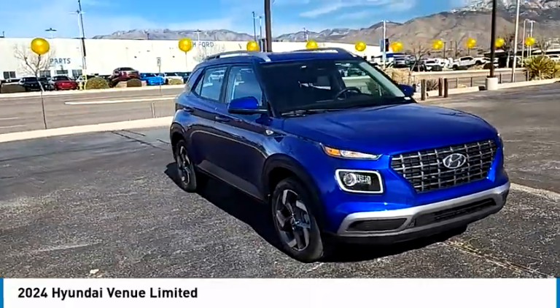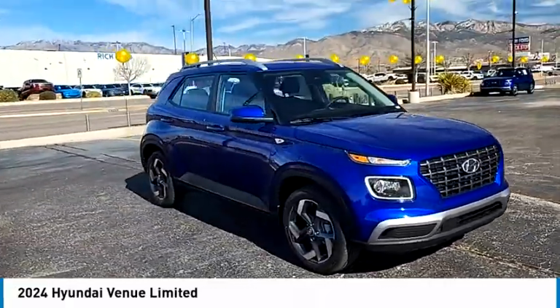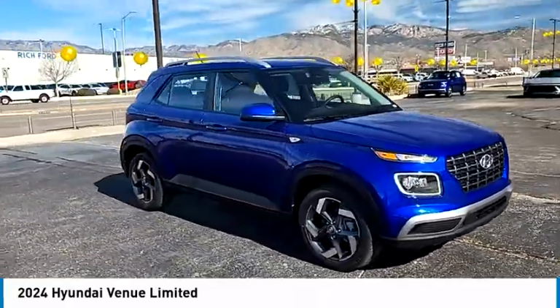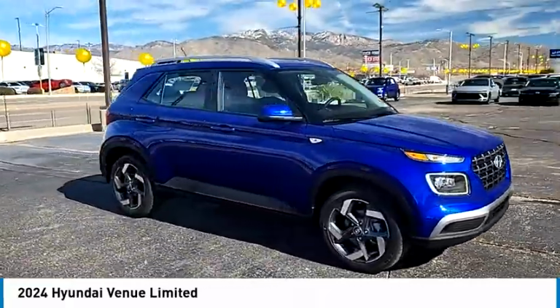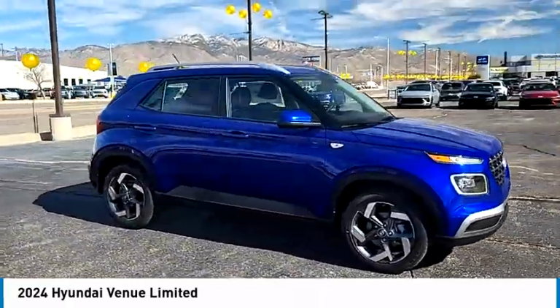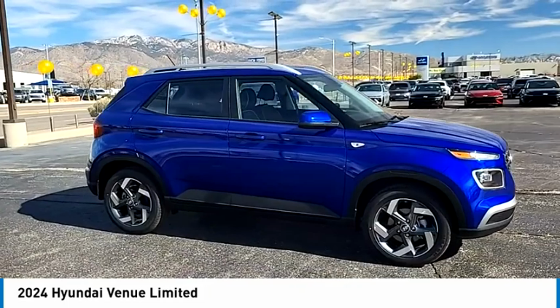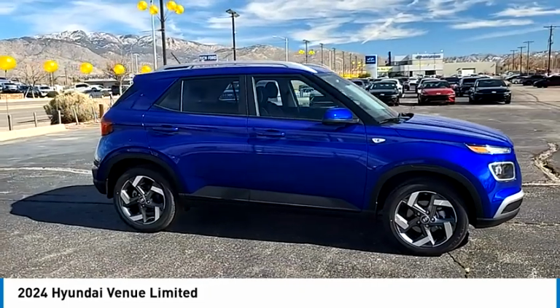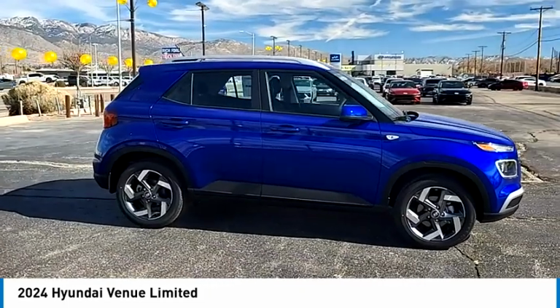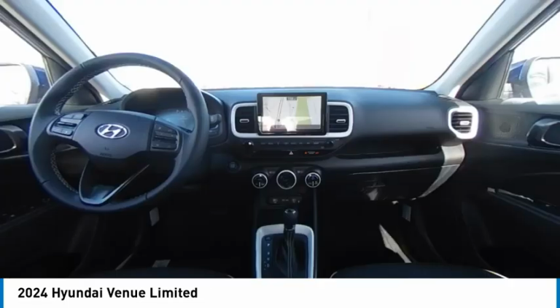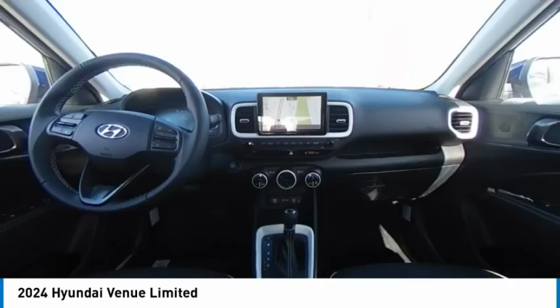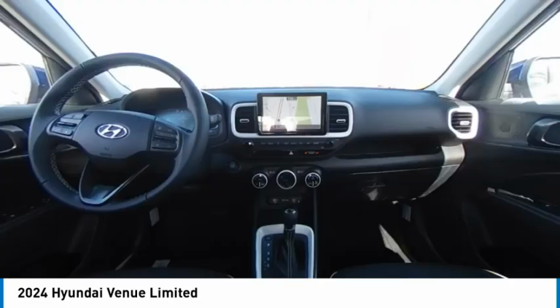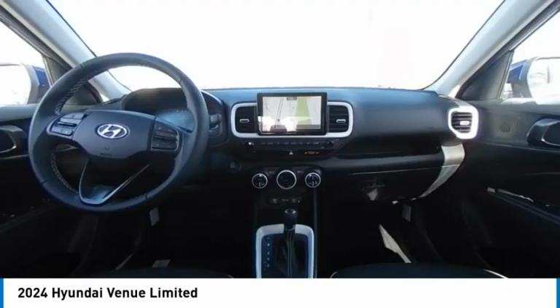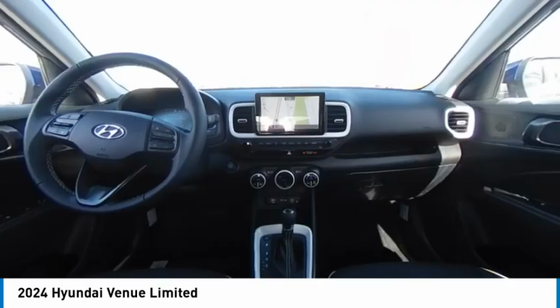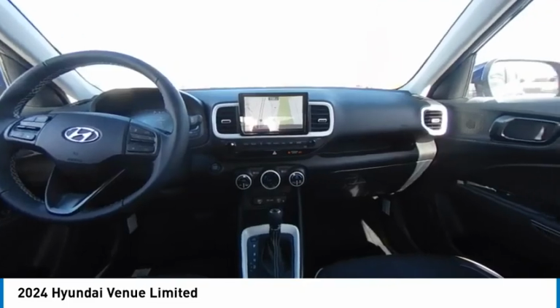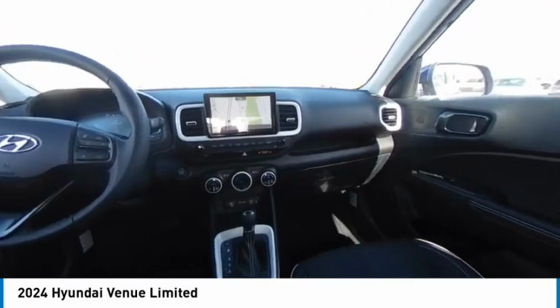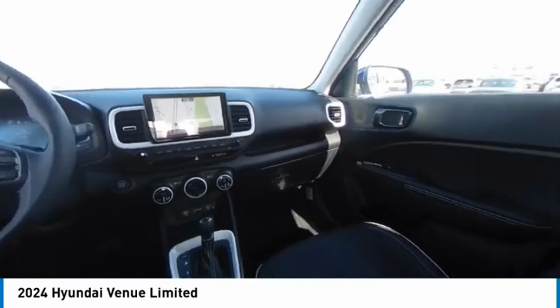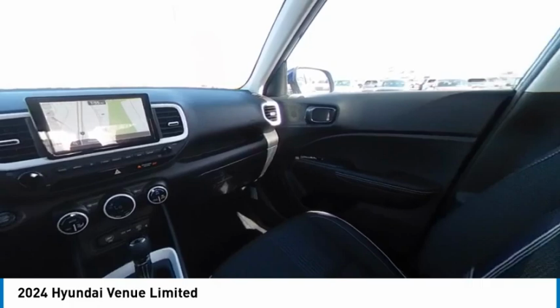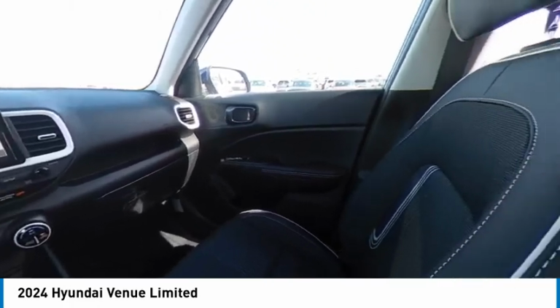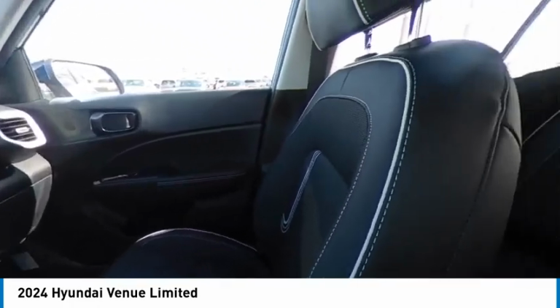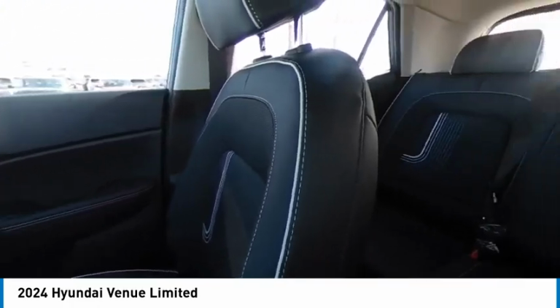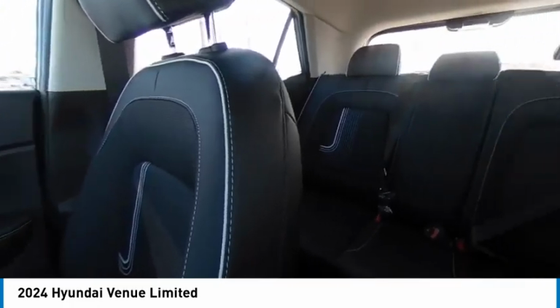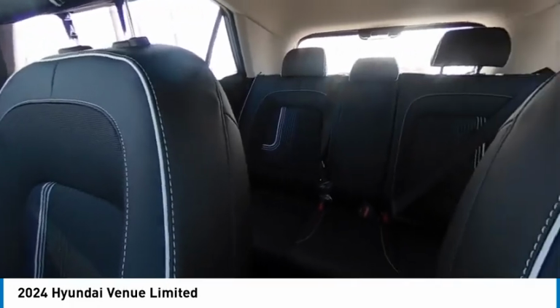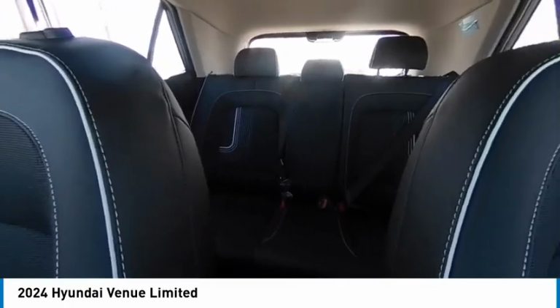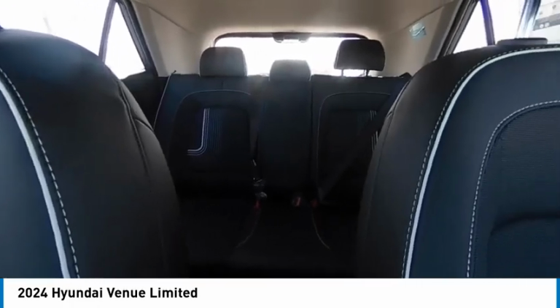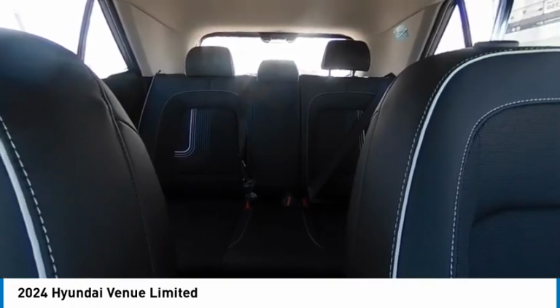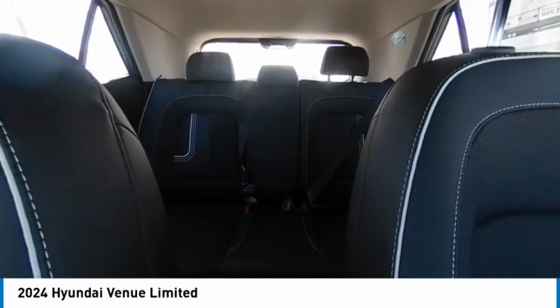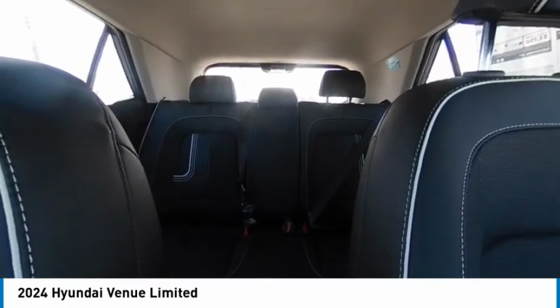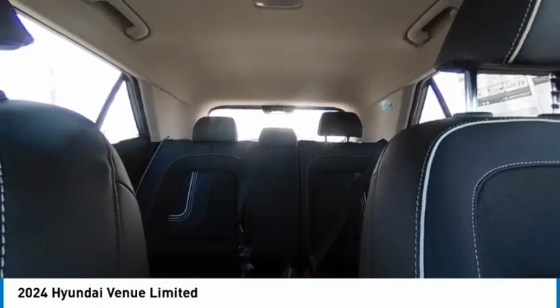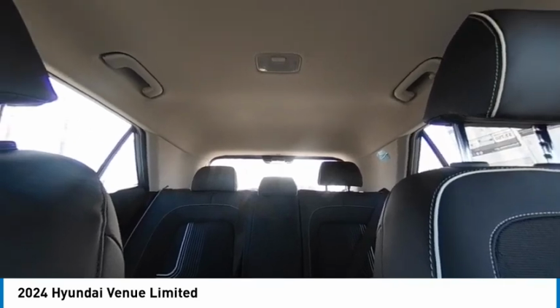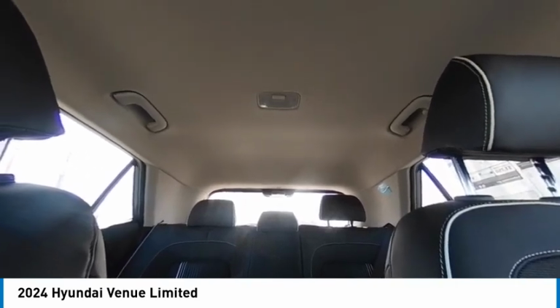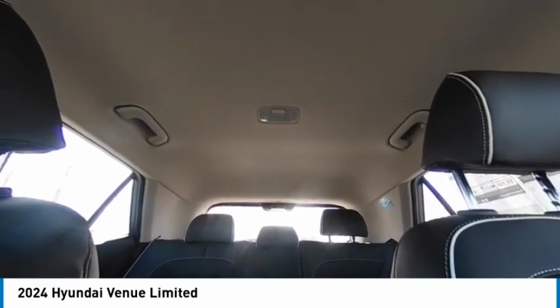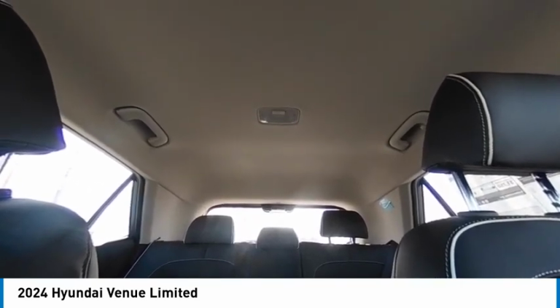Here are some of this vehicle's great options: tire pressure monitor, blind spot monitor, heated mirrors, electronic stability control, alloy wheels, aluminum wheels, remote engine start, rear spoiler, brake assist, traction control.